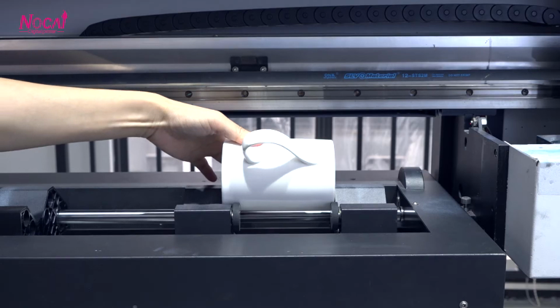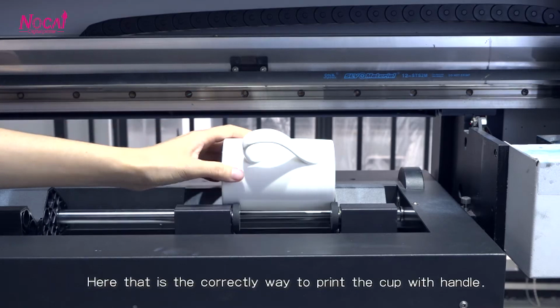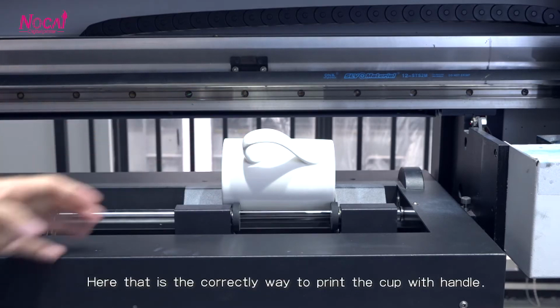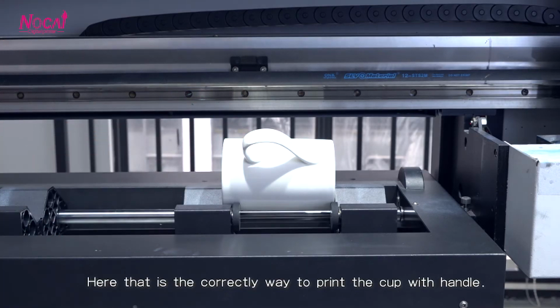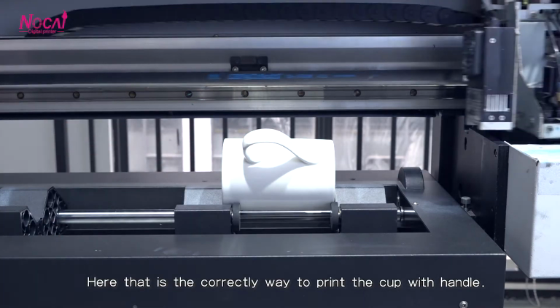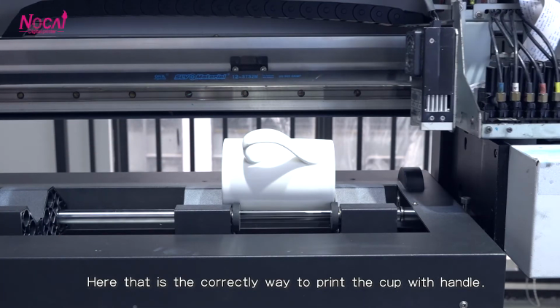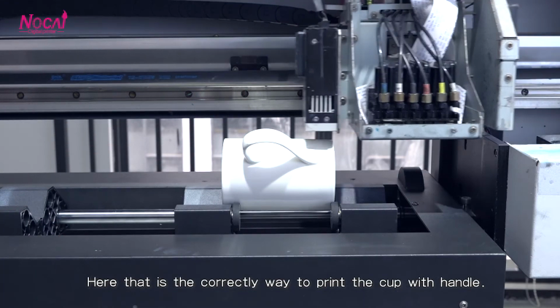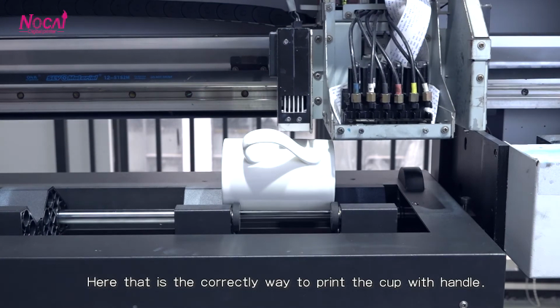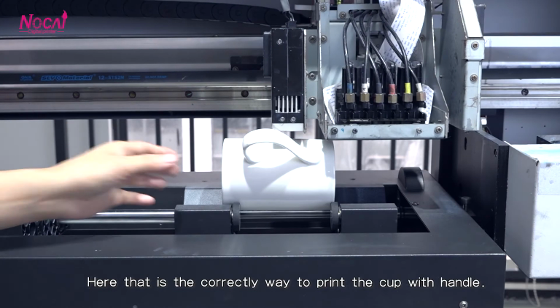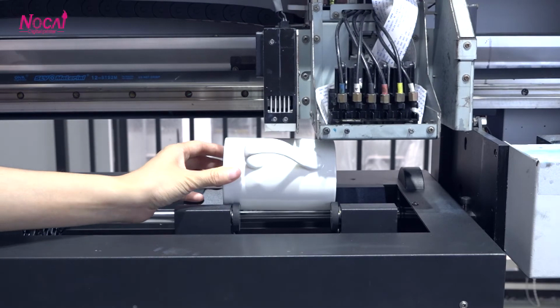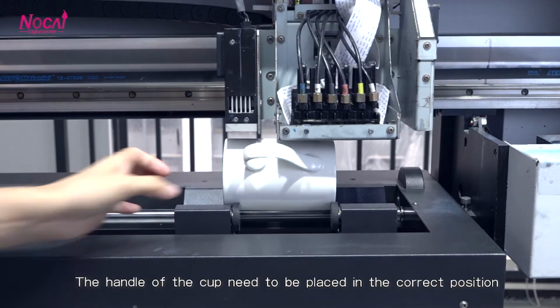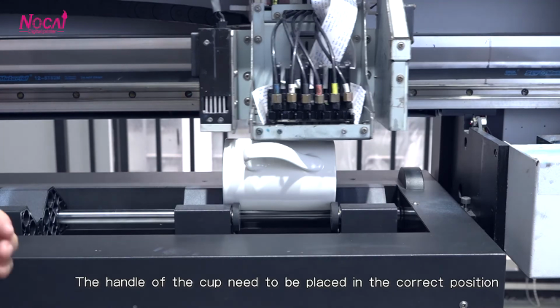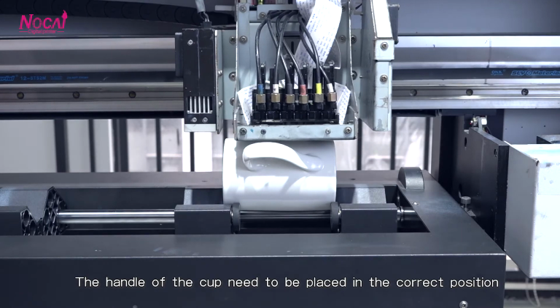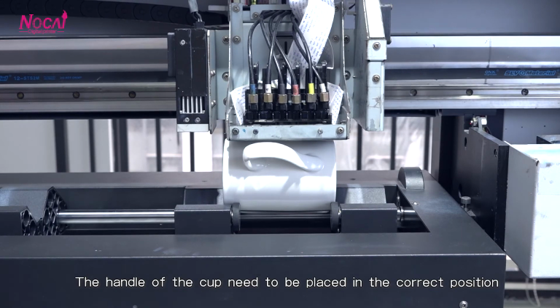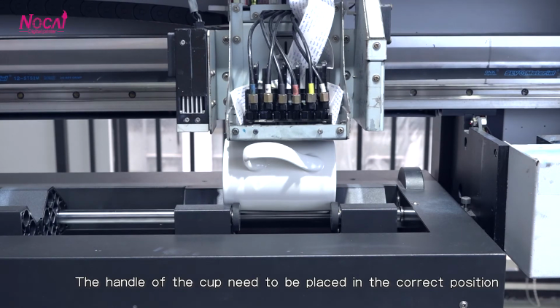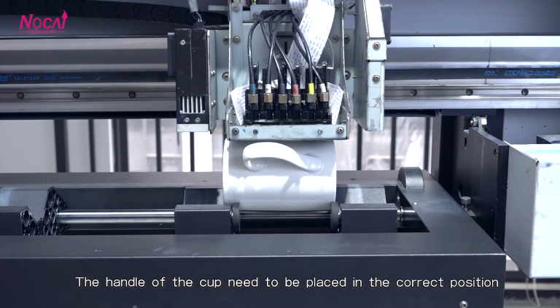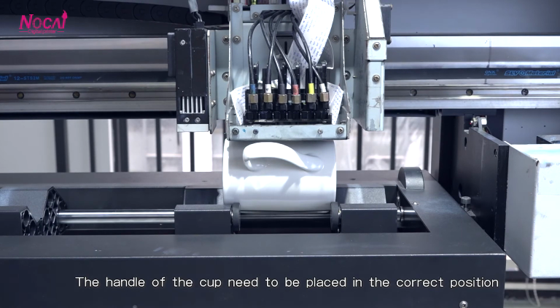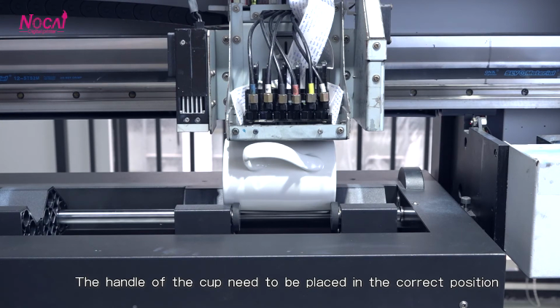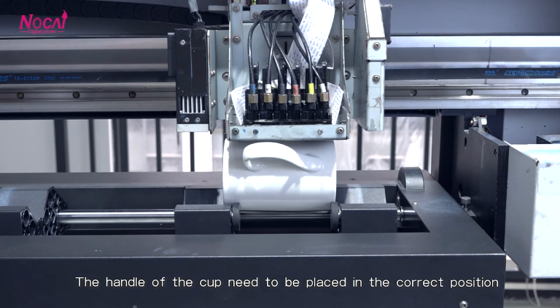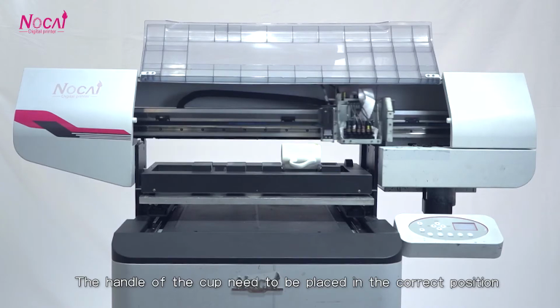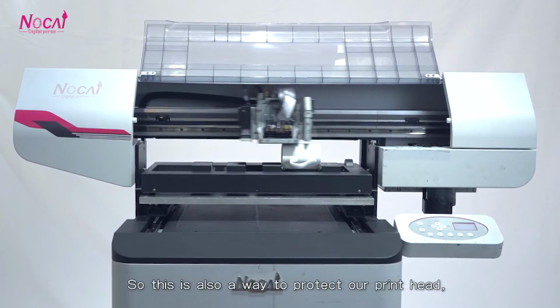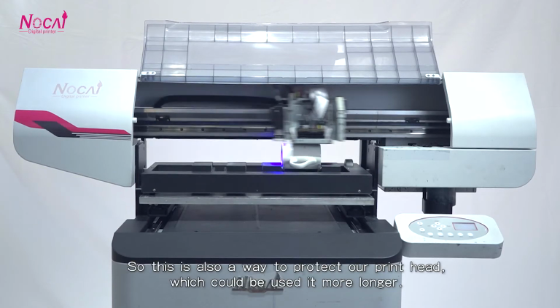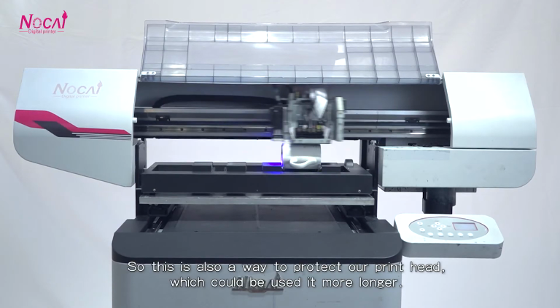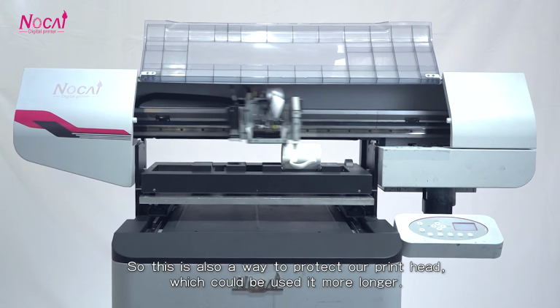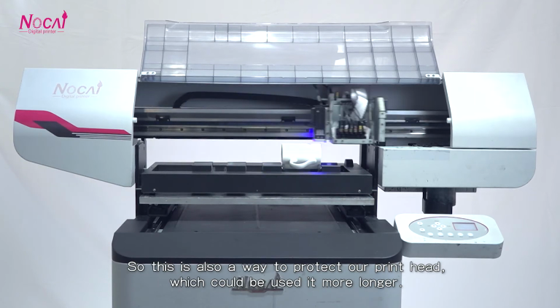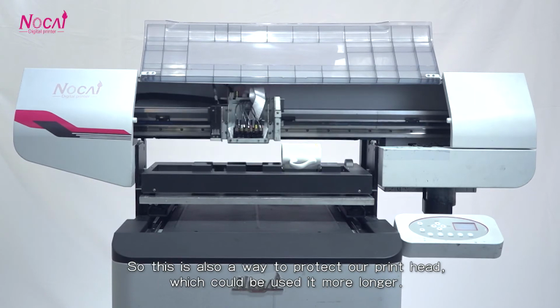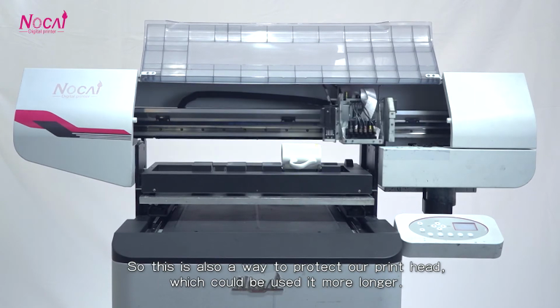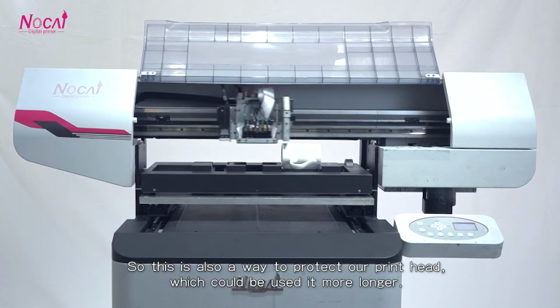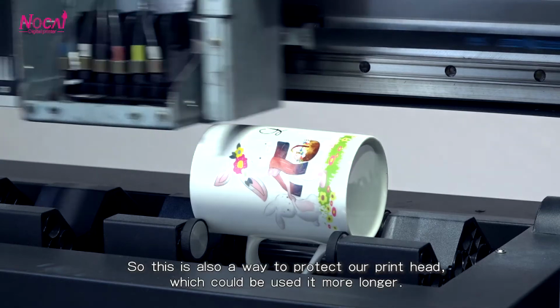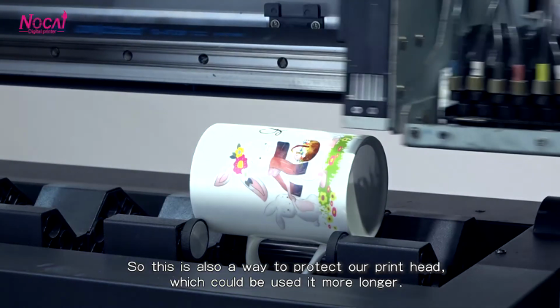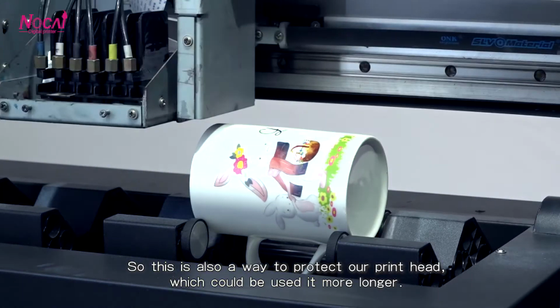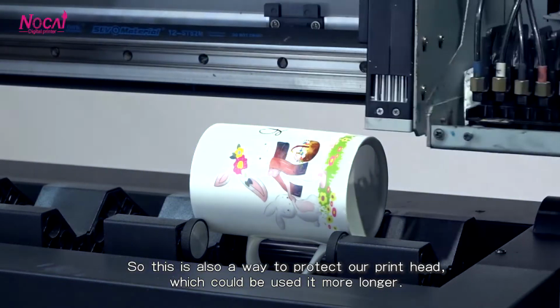Here, that's the correct way to print the cup with handle. The handle of the cup needs to be placed in the correct position. So, this is also a way to protect our print head, which could be used for longer.